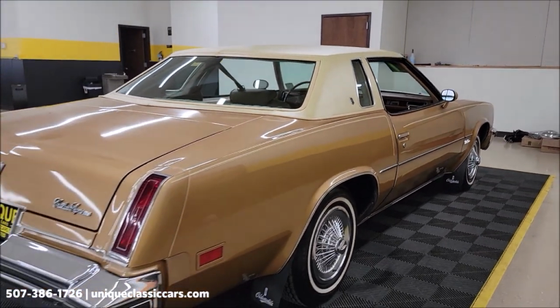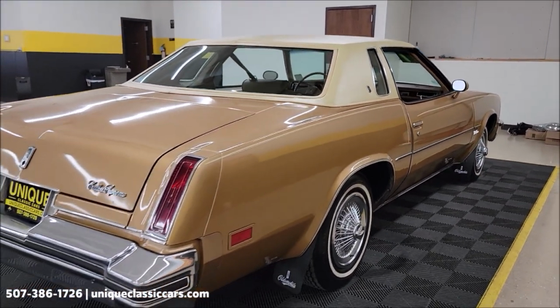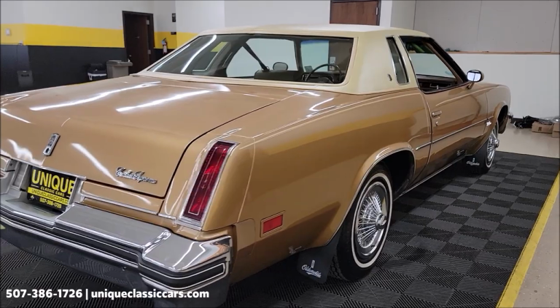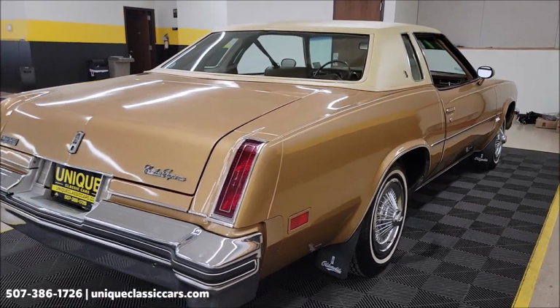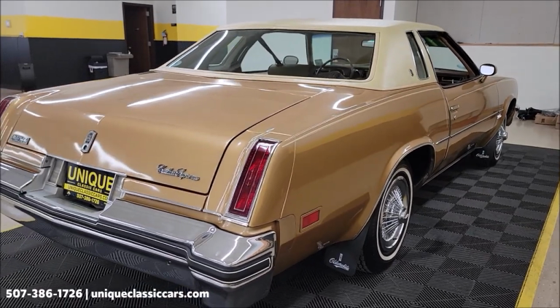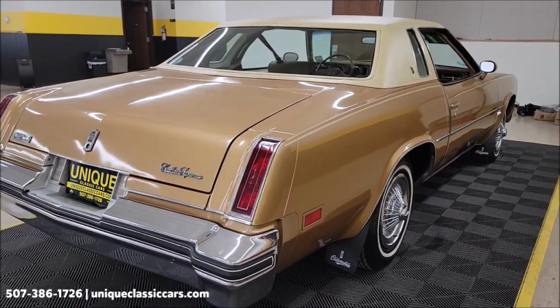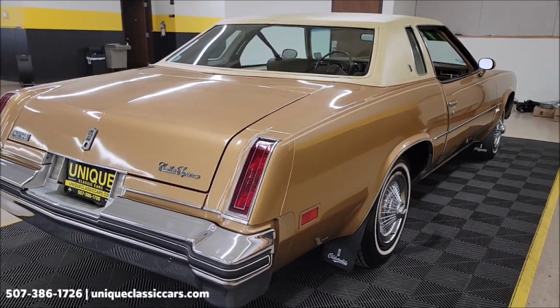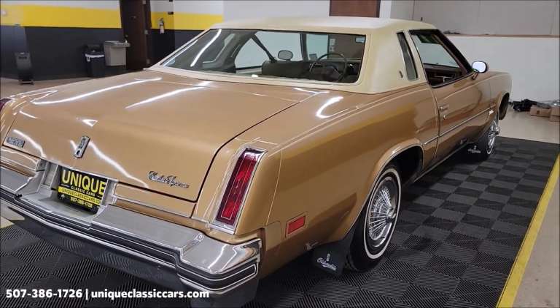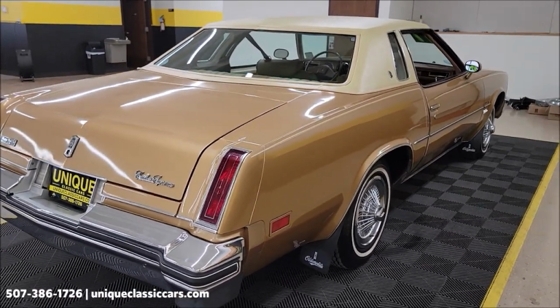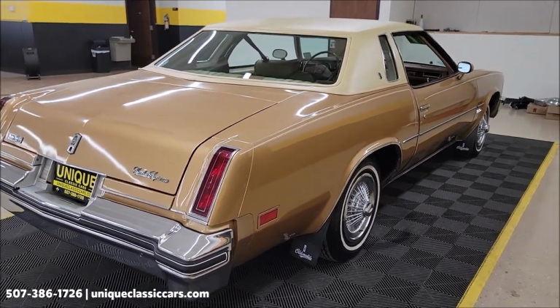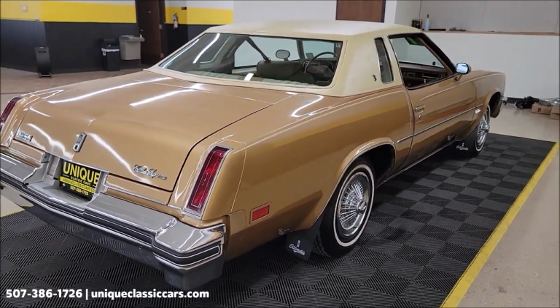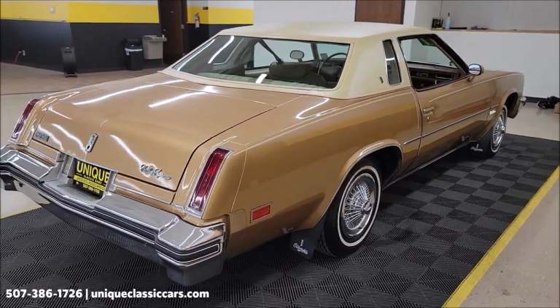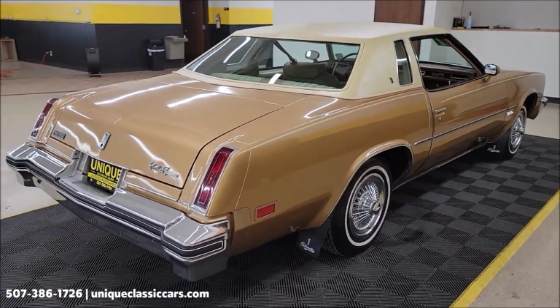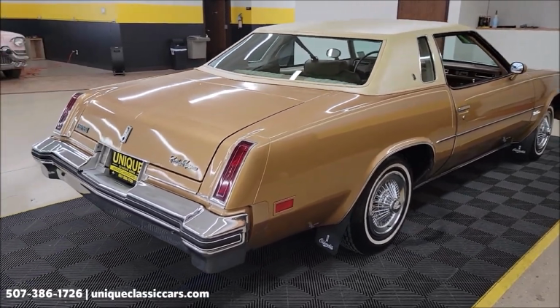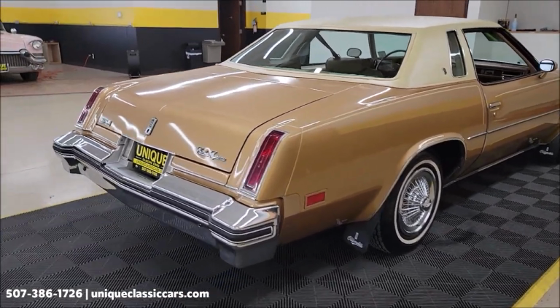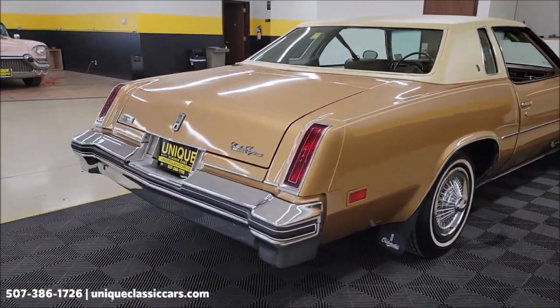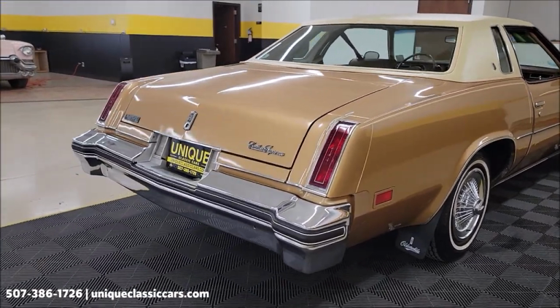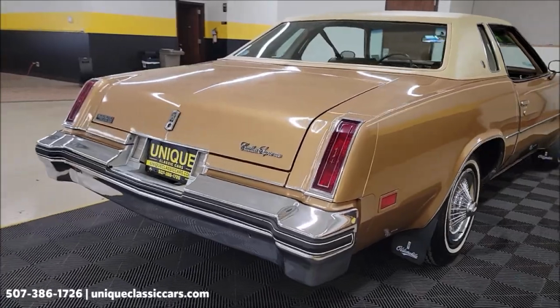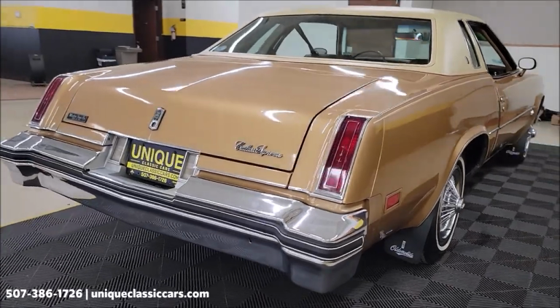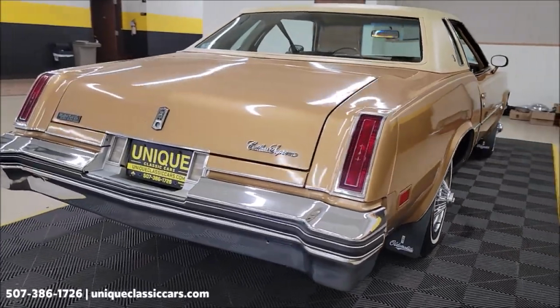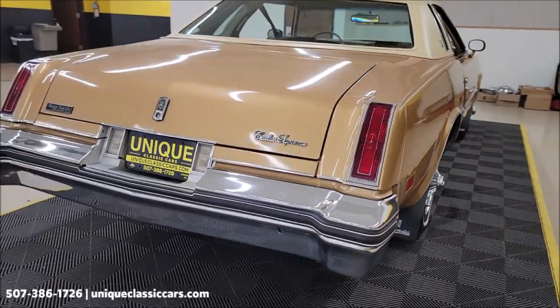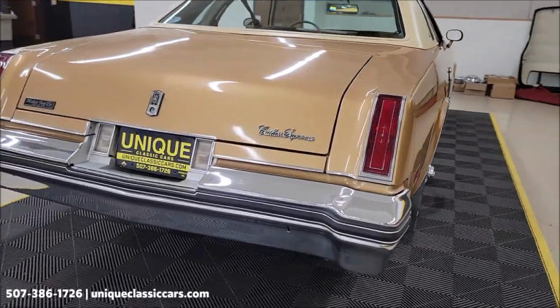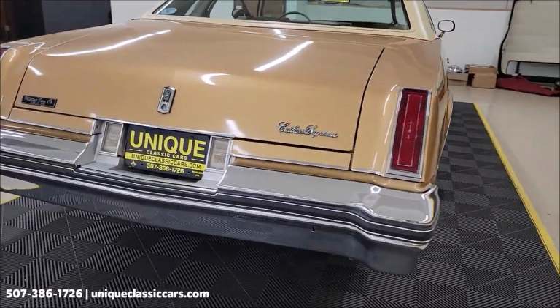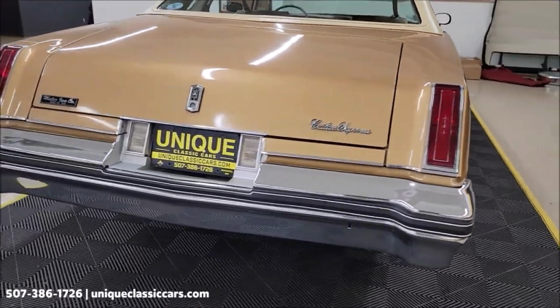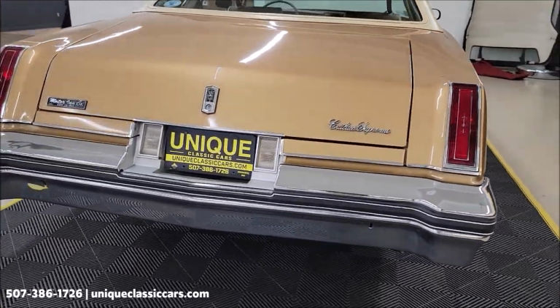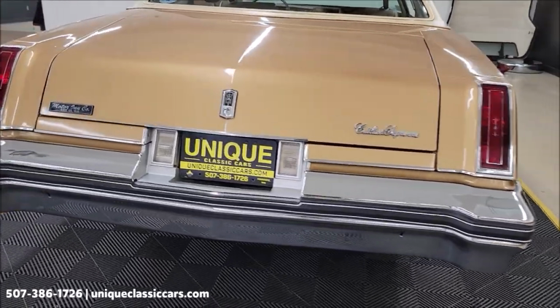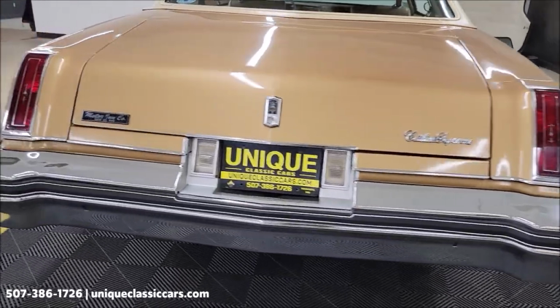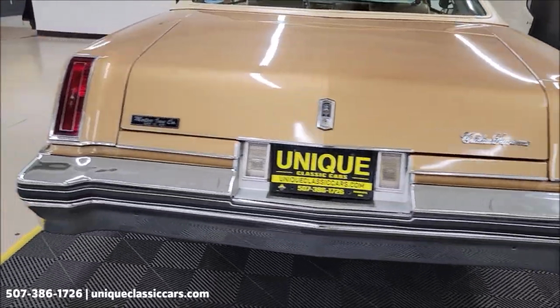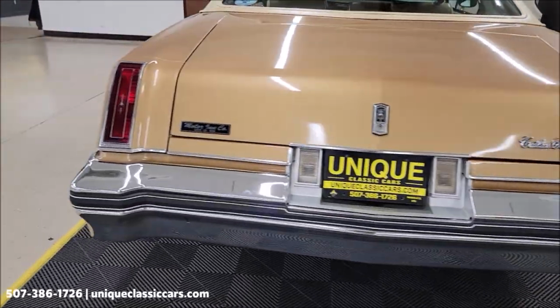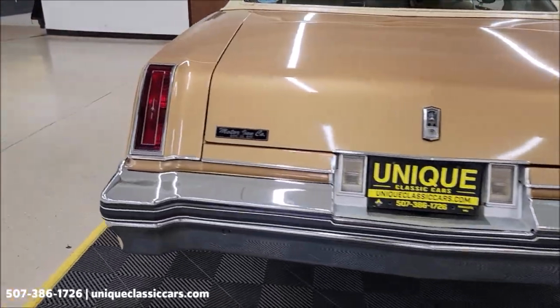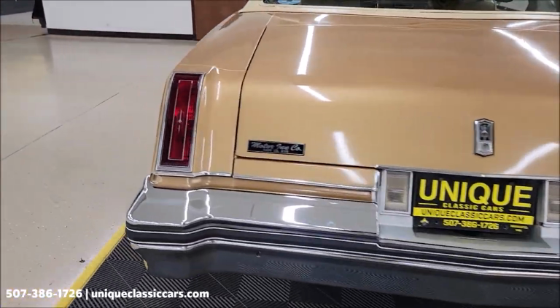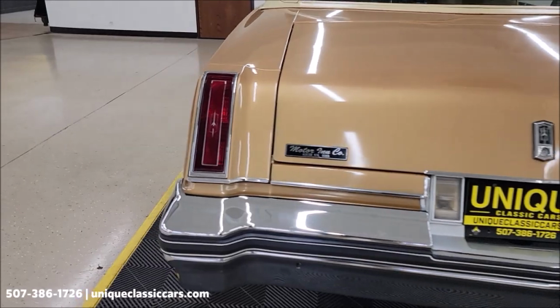Remember, we do consider trades. Financing is available. Of course, we can assist with transportation. And this vehicle may be eligible for an extended service contract — consult with your sales associate when you call in or email.